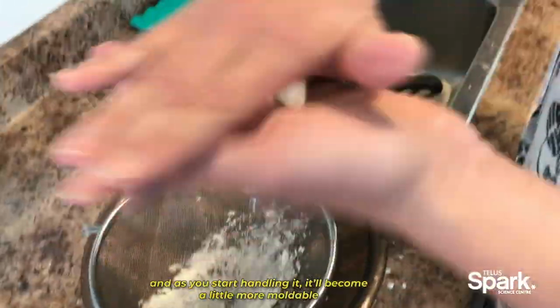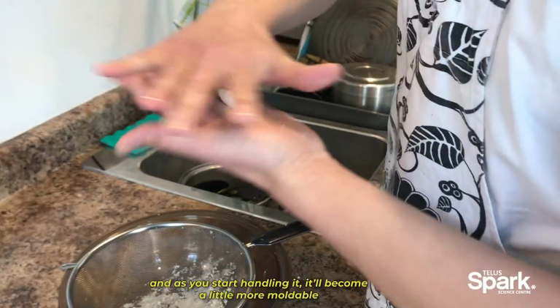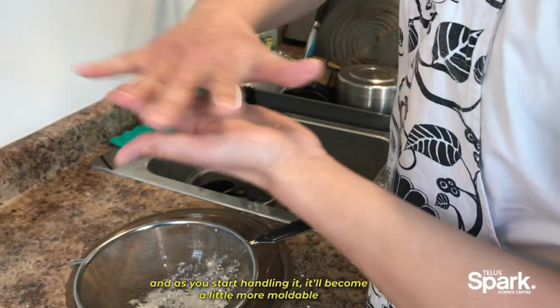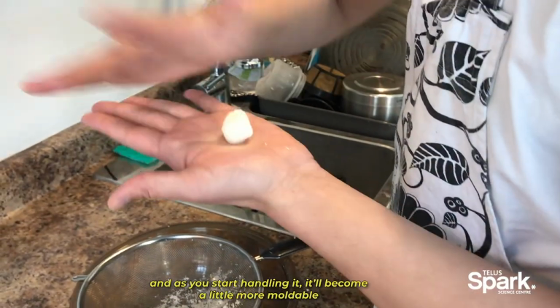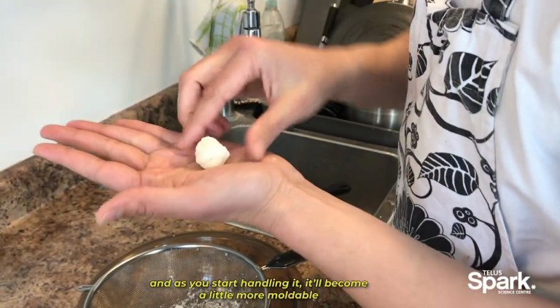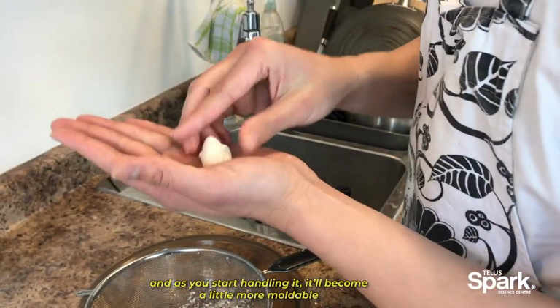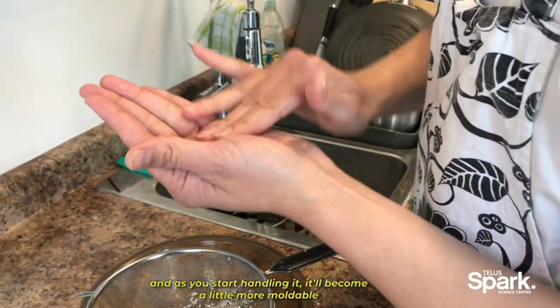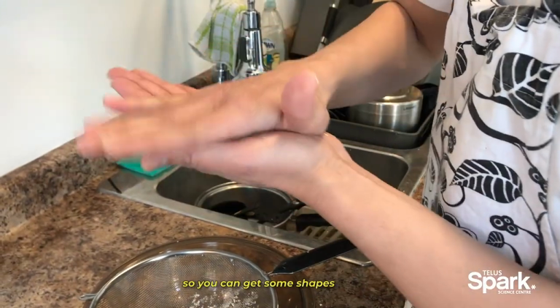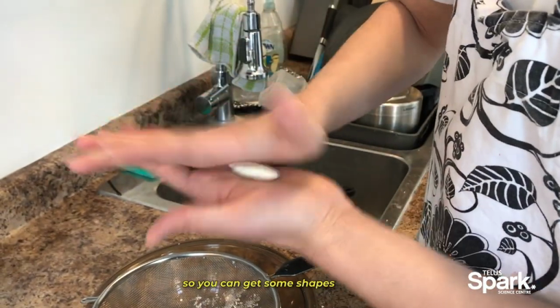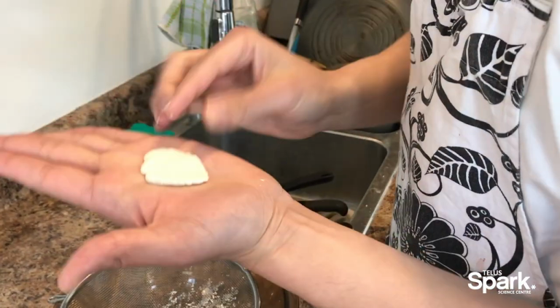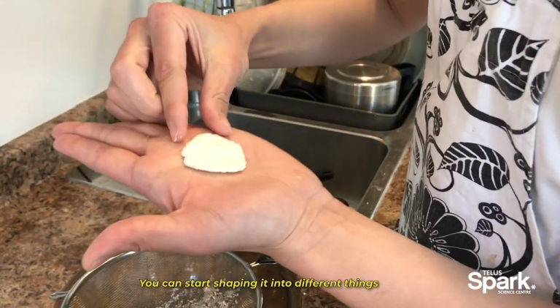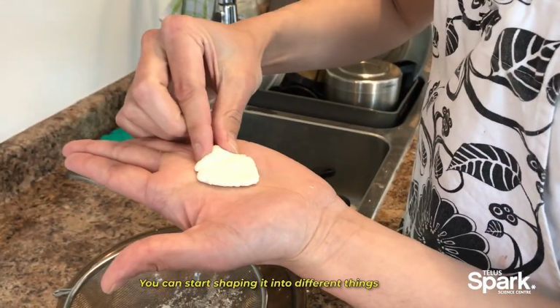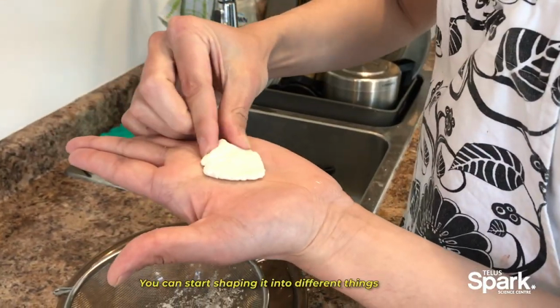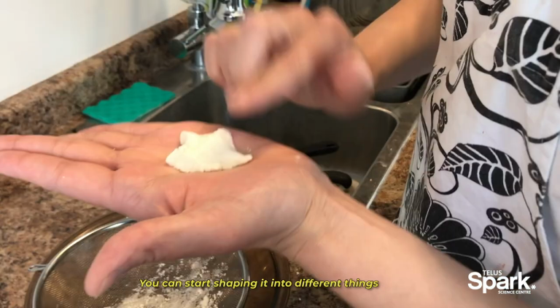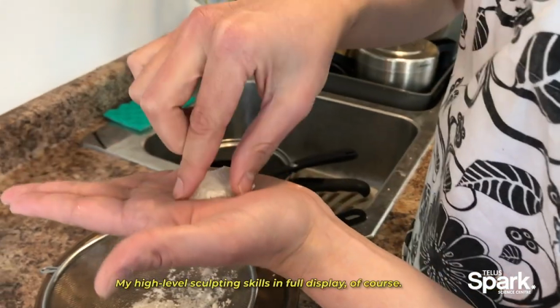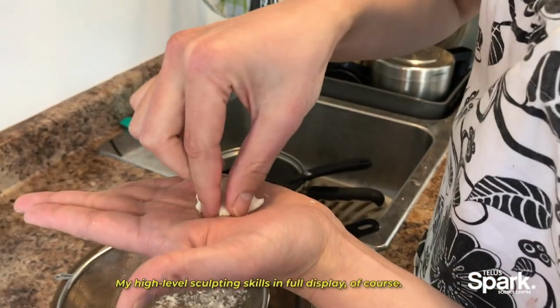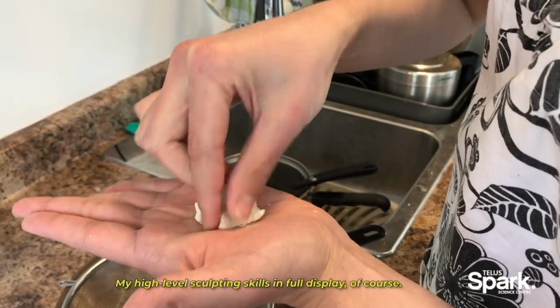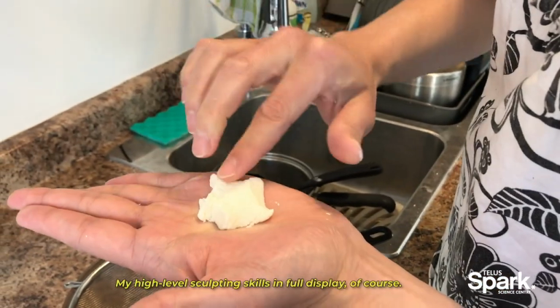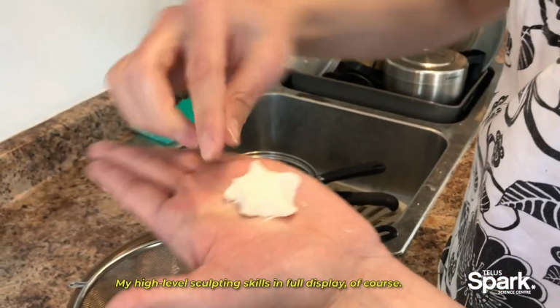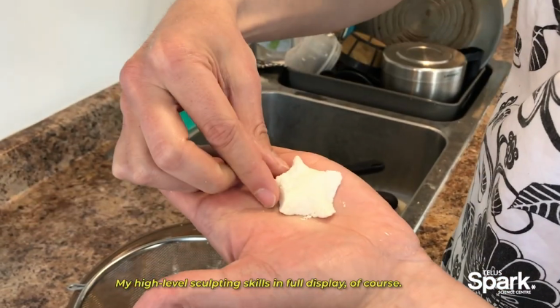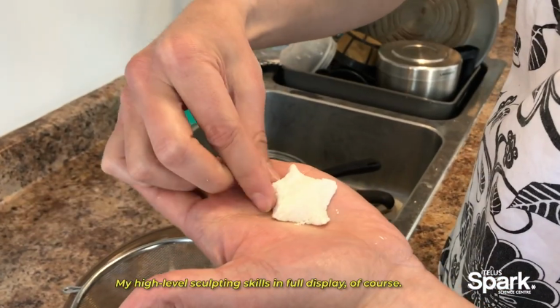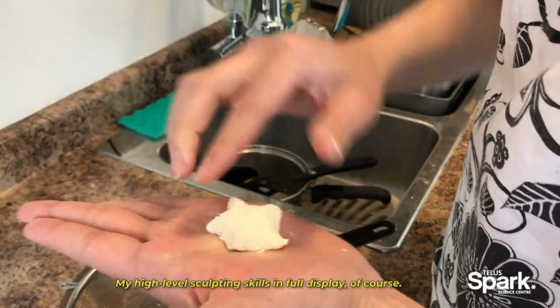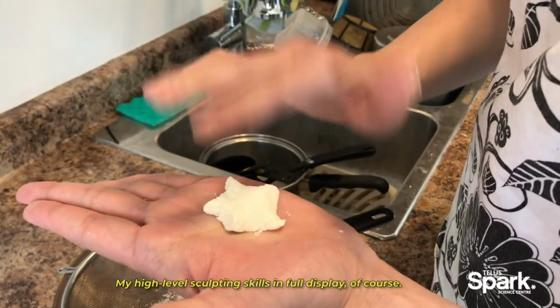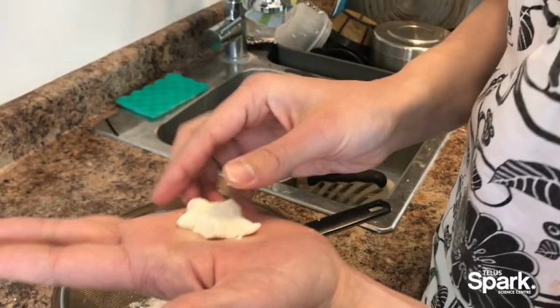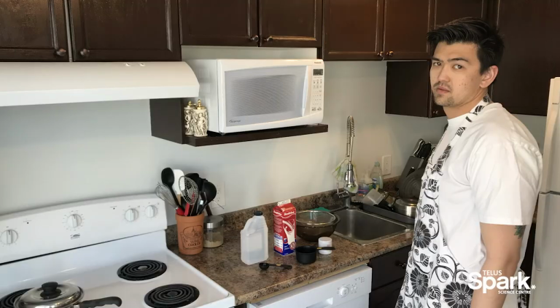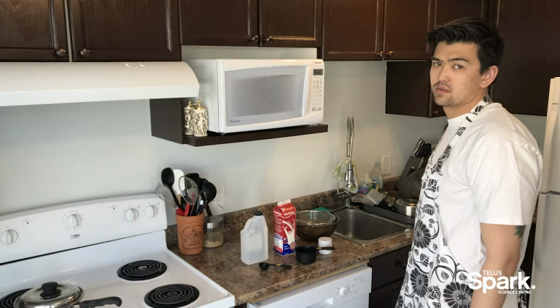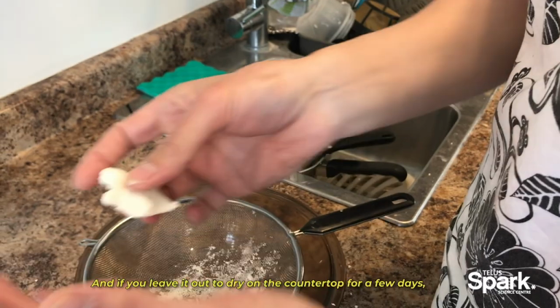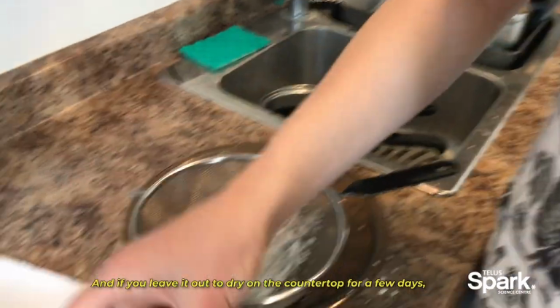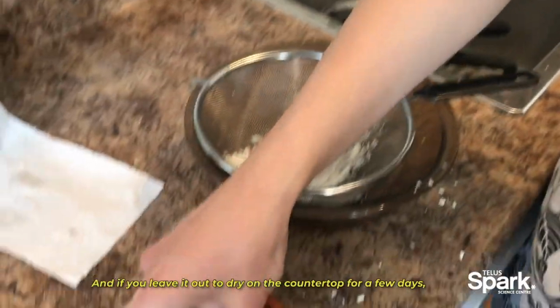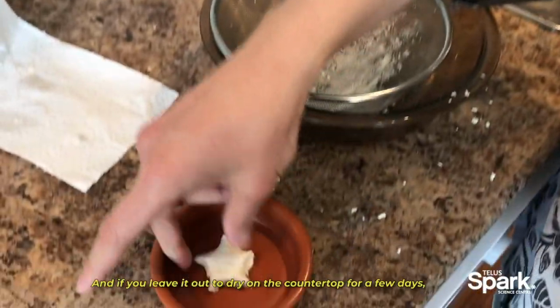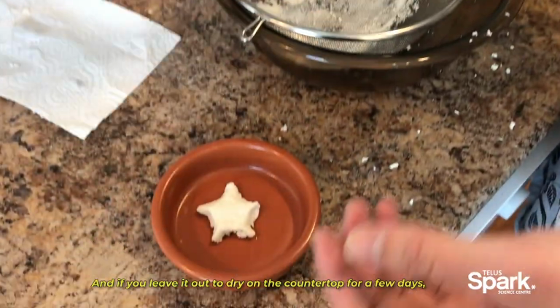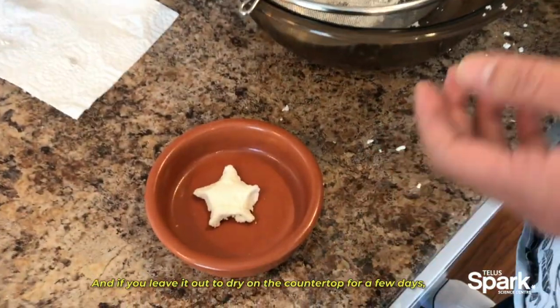You can start shaping it into different things — my high-level sculpting skills in full display, of course.